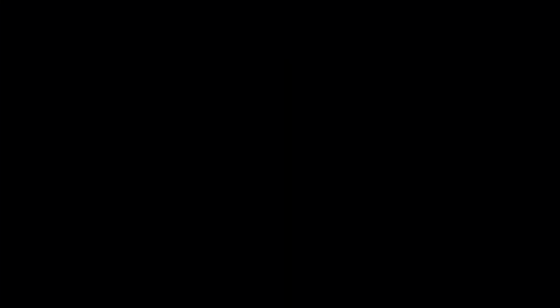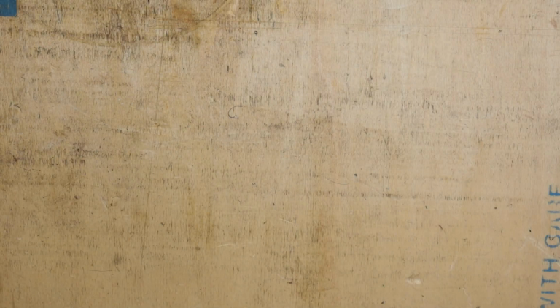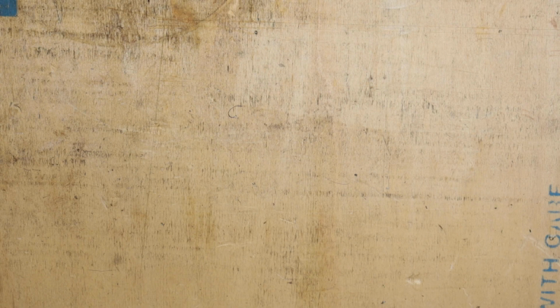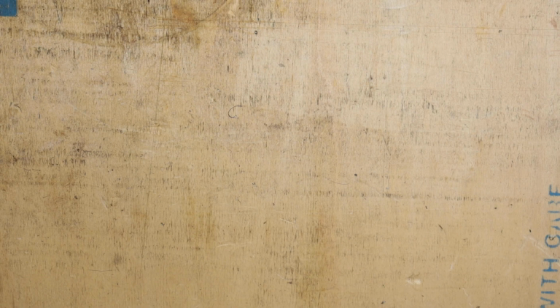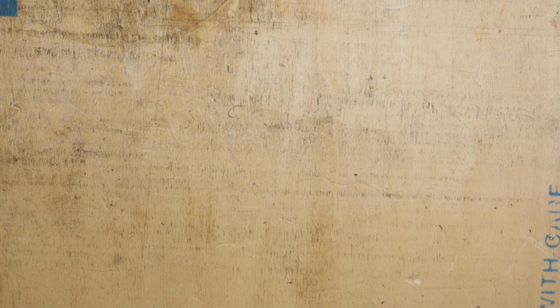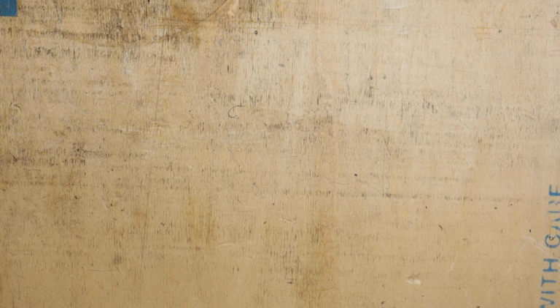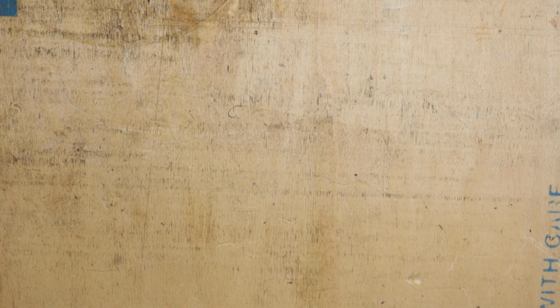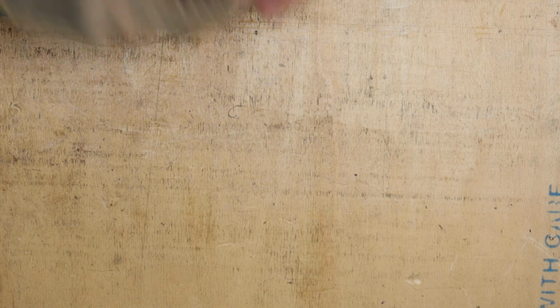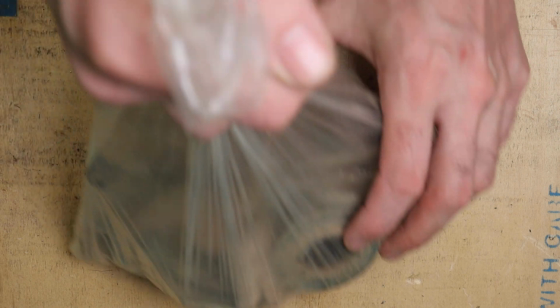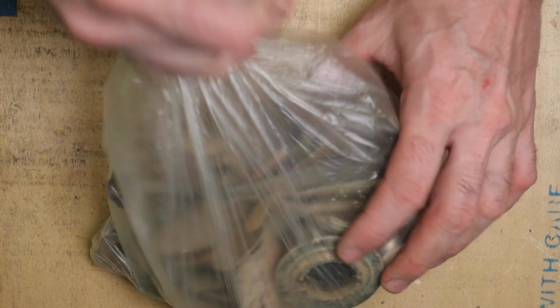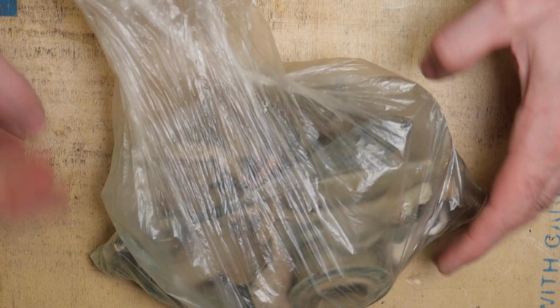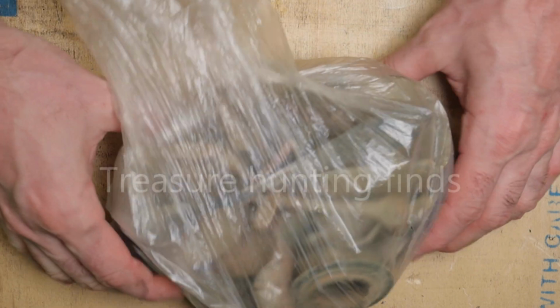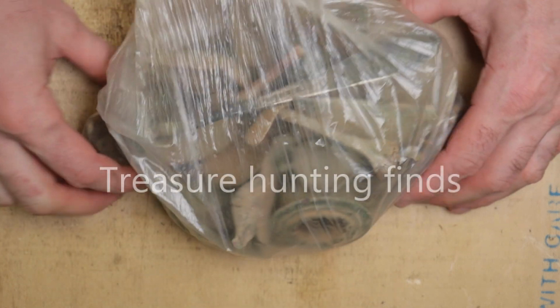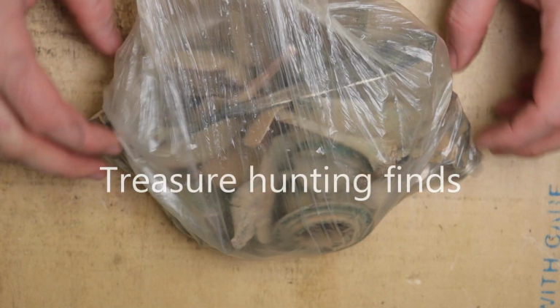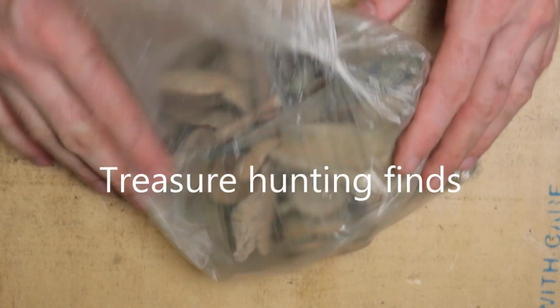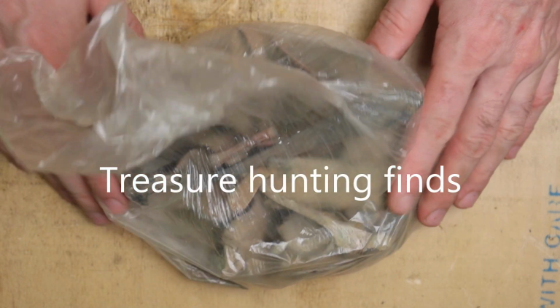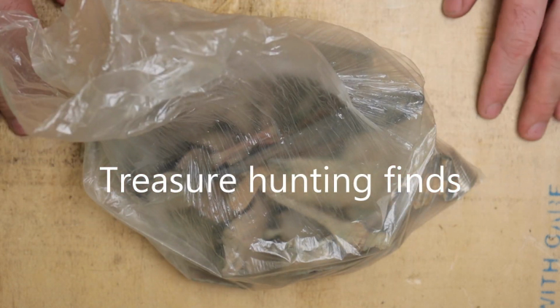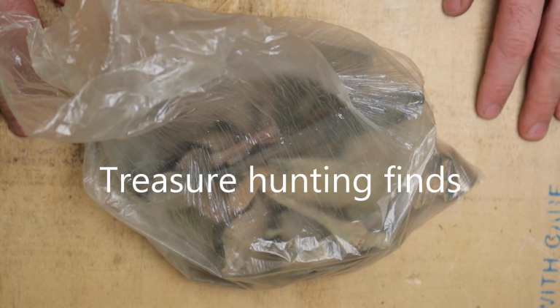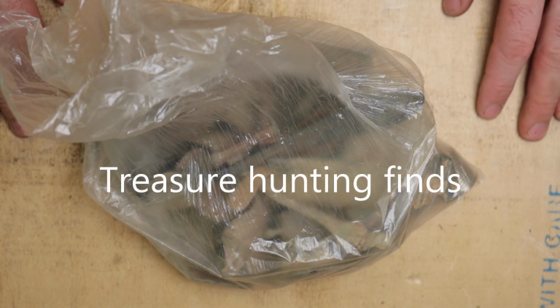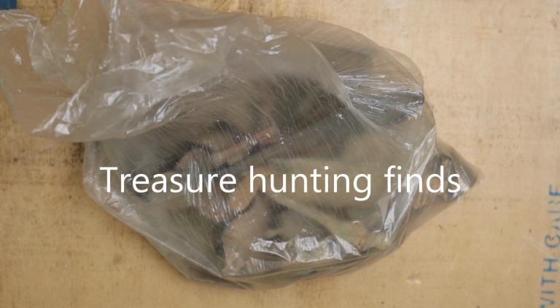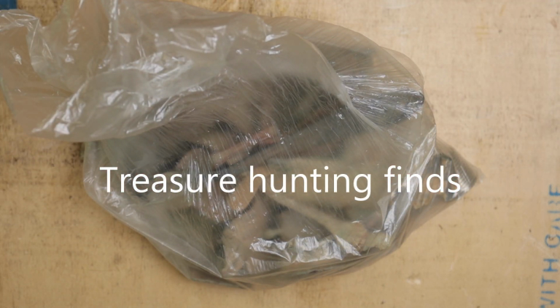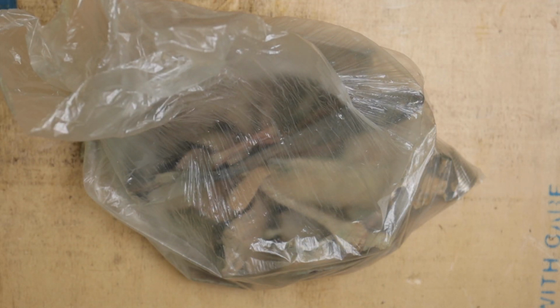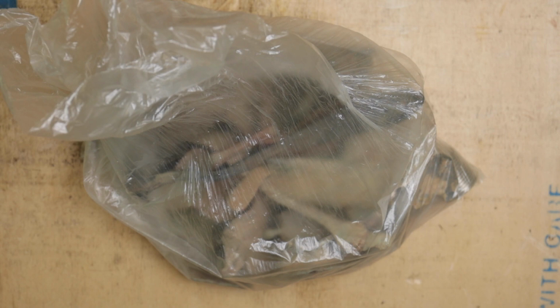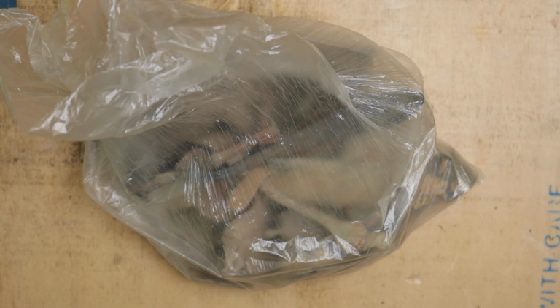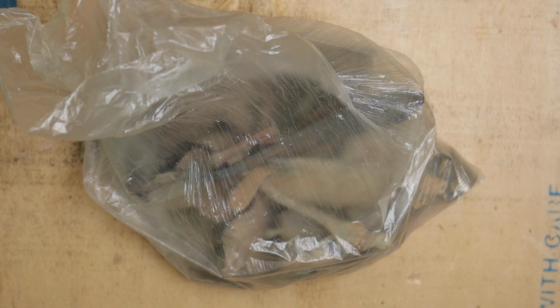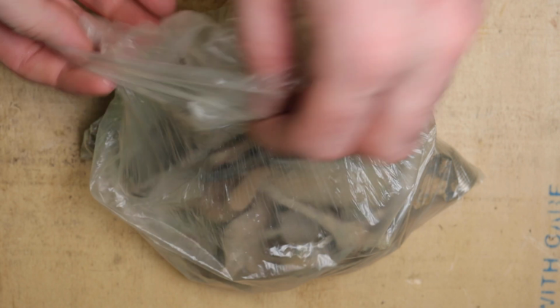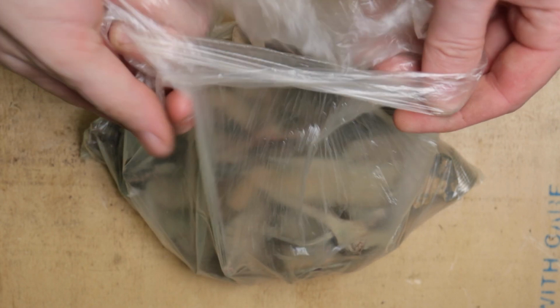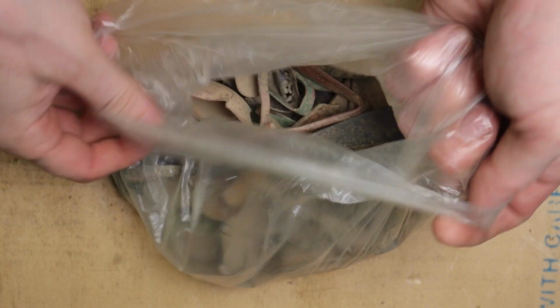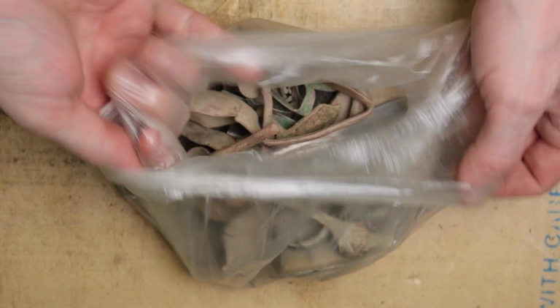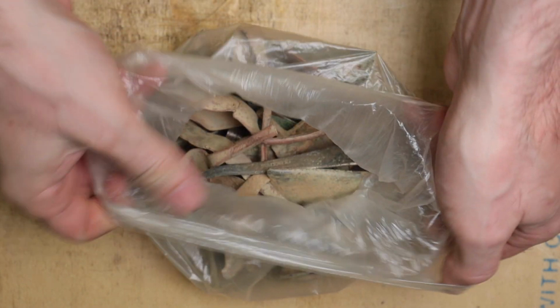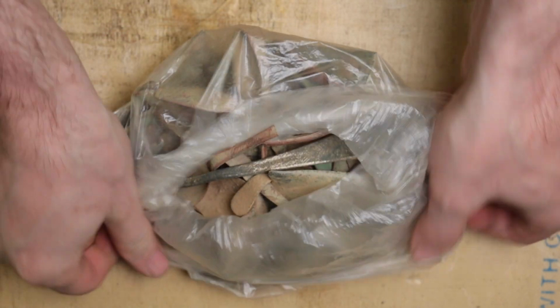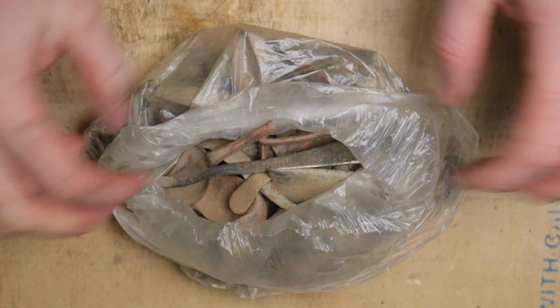Hello guys. All this antique brass was given to me by my friend and he literally dug out every single piece from the ground during his numerous treasure hunts.